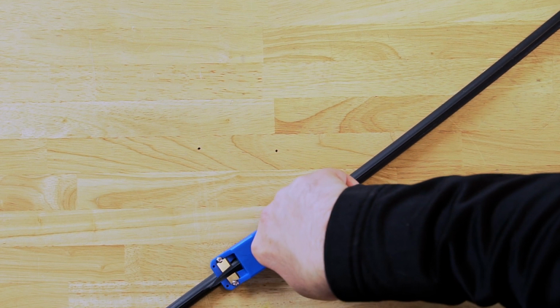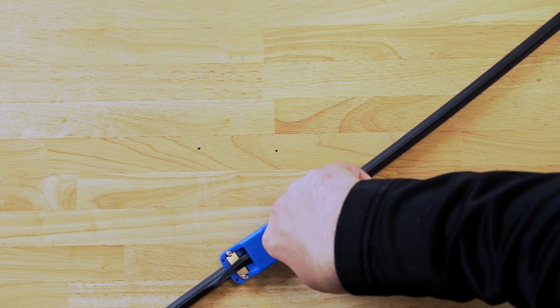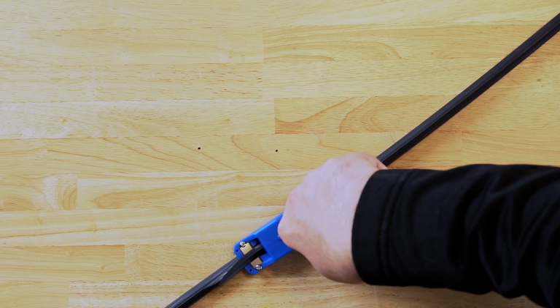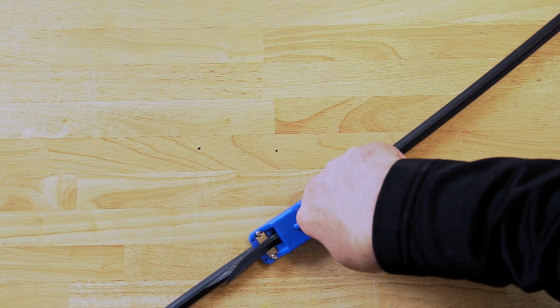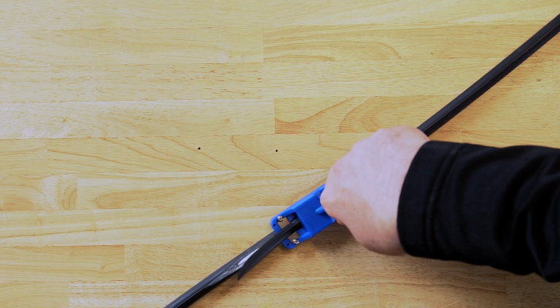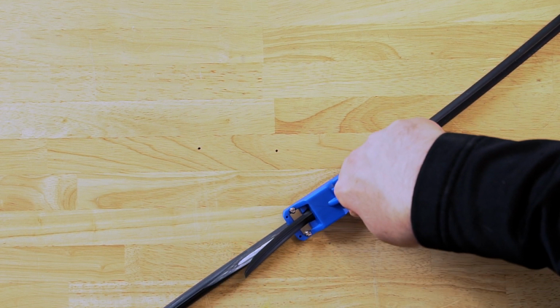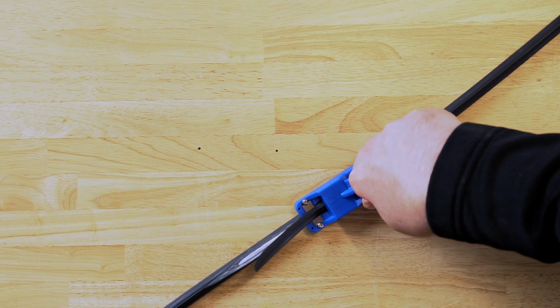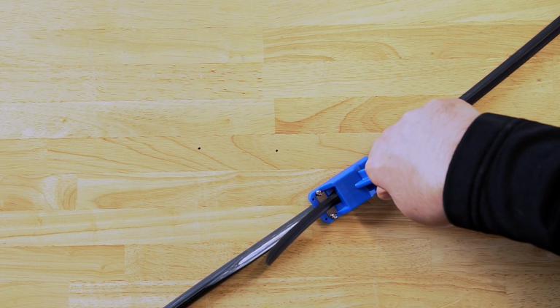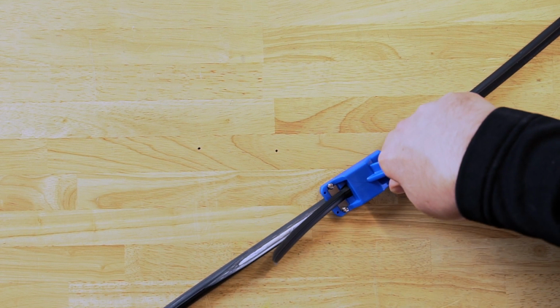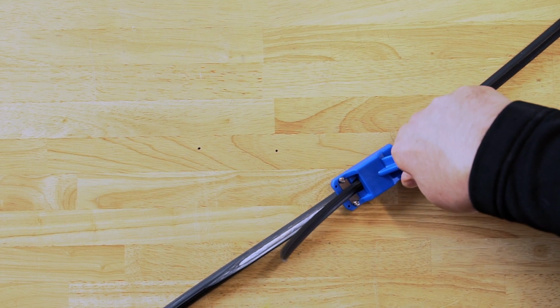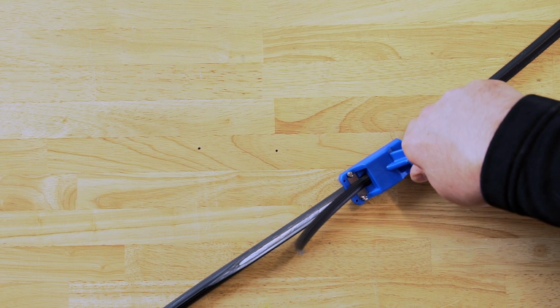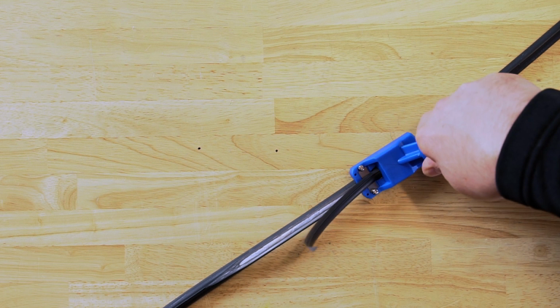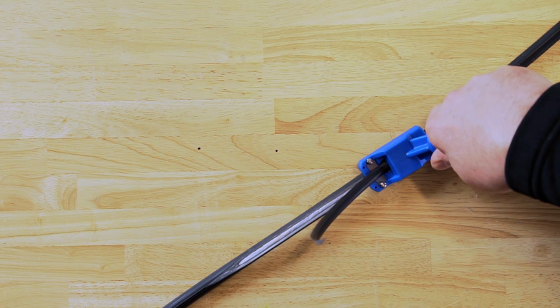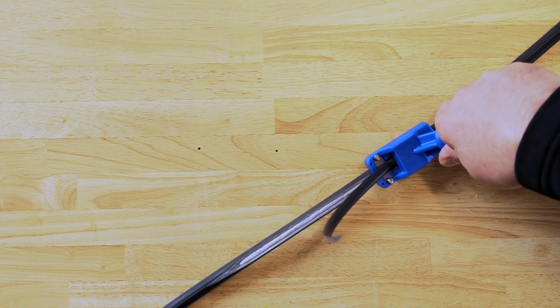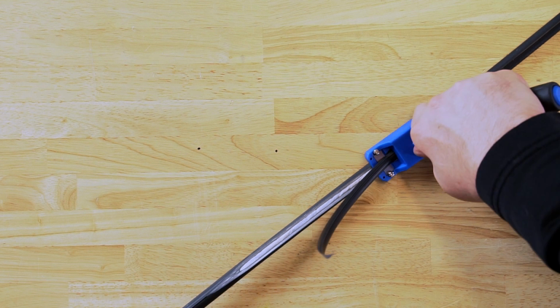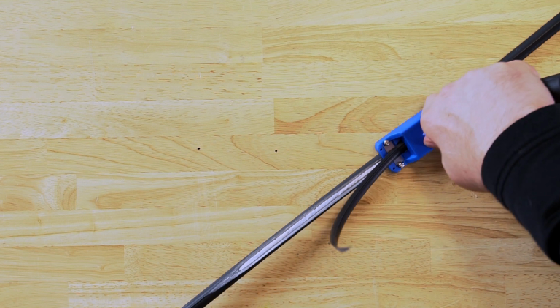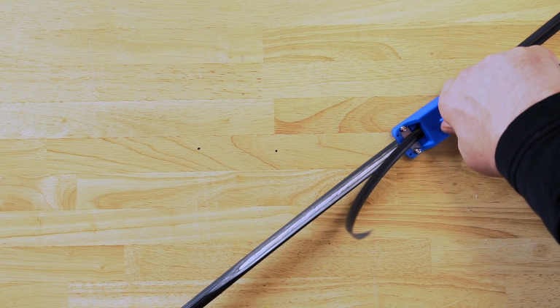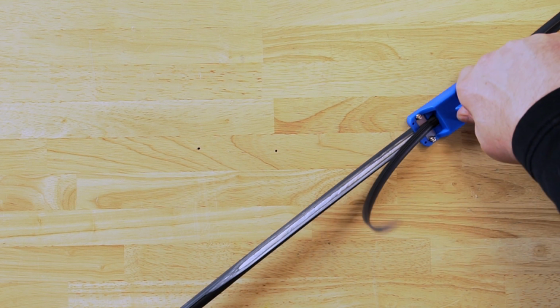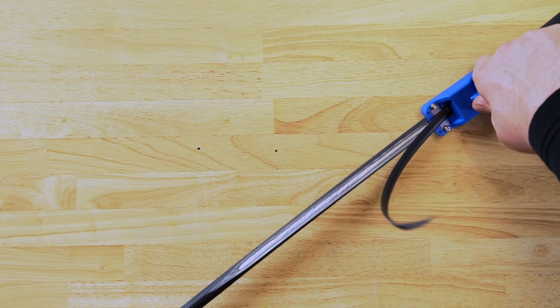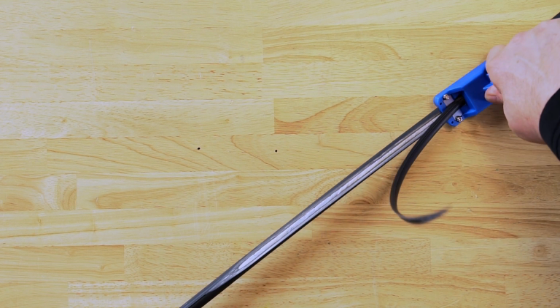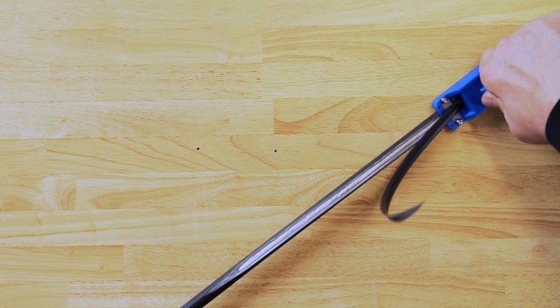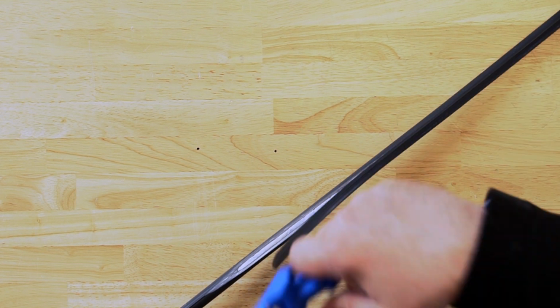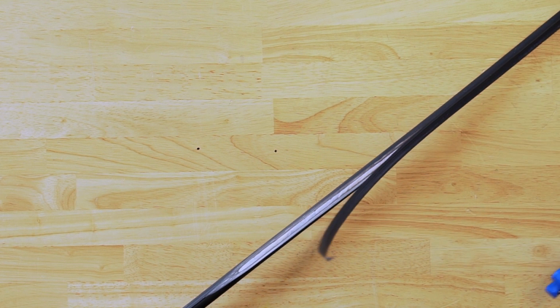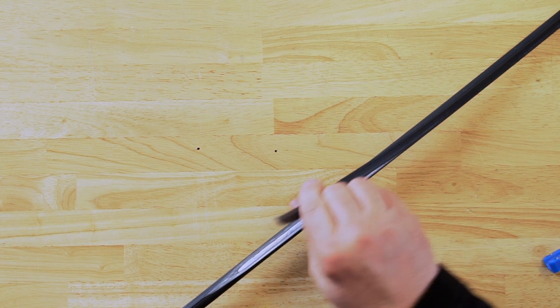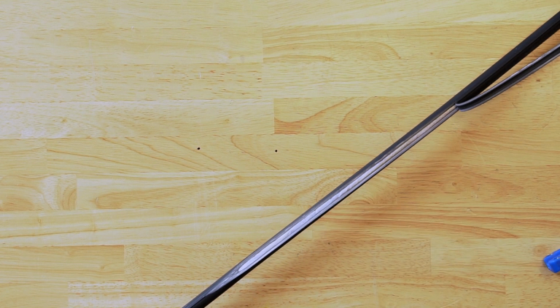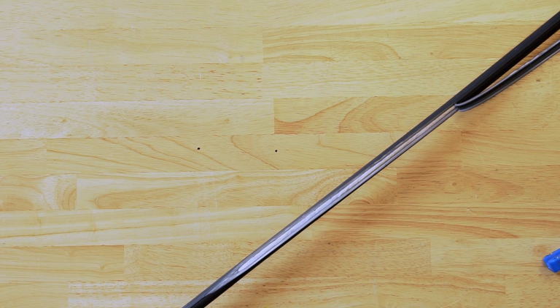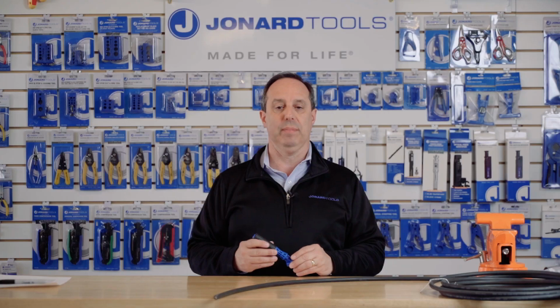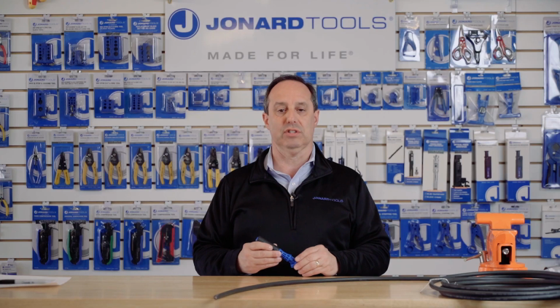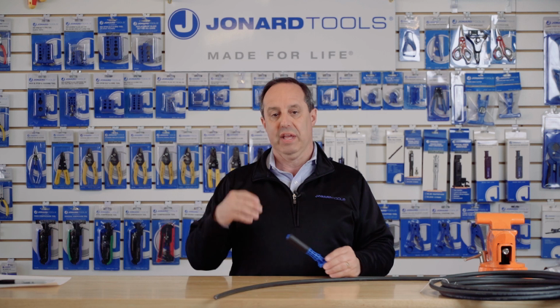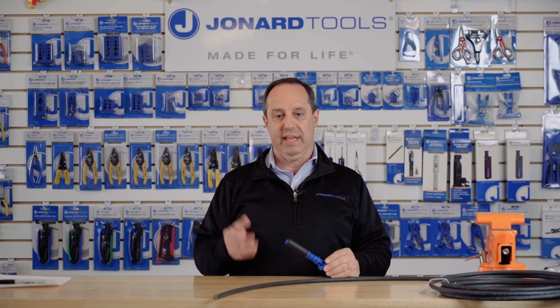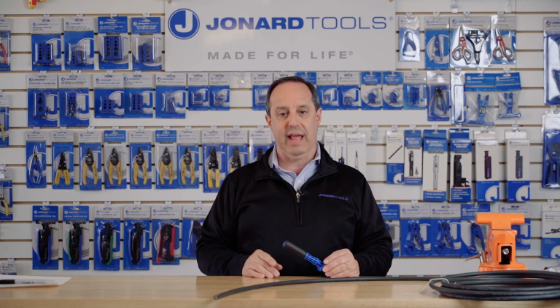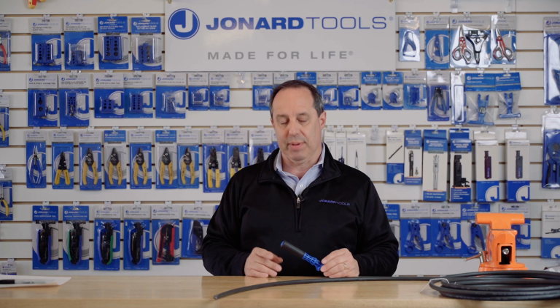It shaves a window to provide mid-span access. This tool works on cables typically 8 to 14 millimeters in diameter.